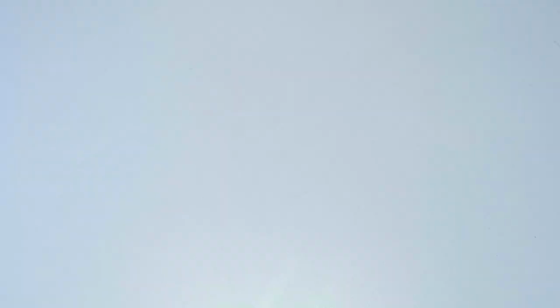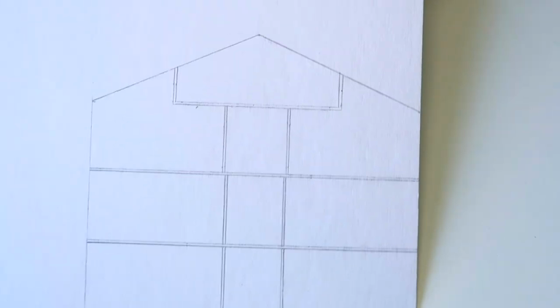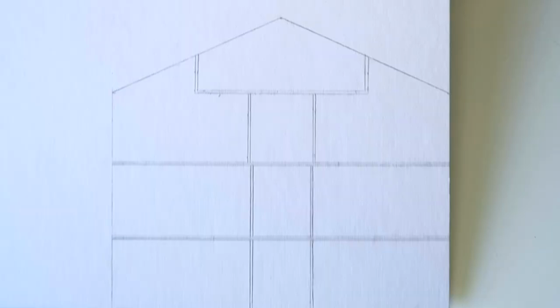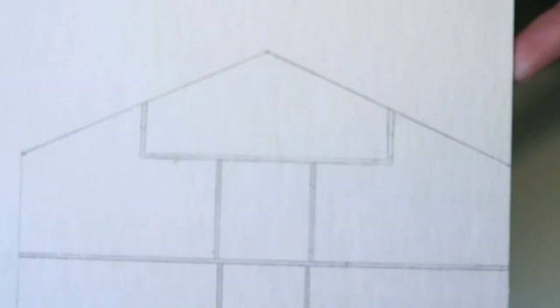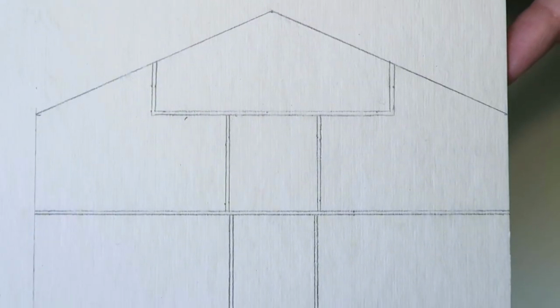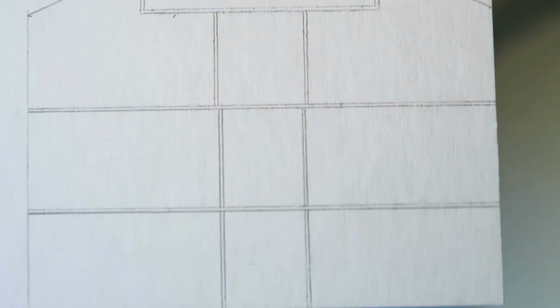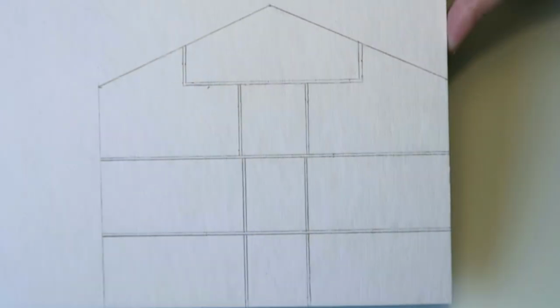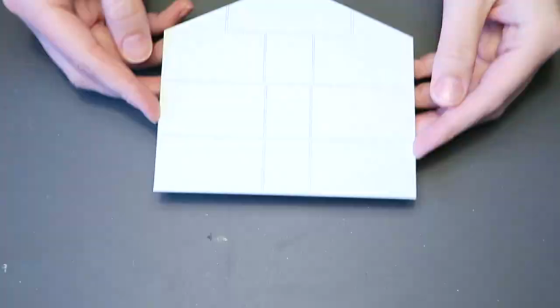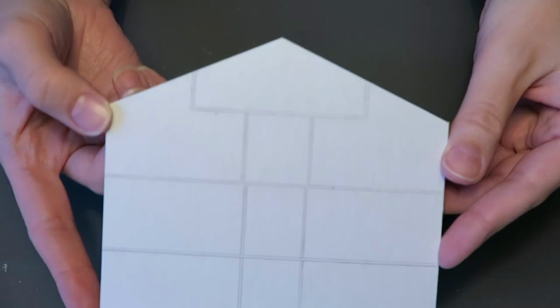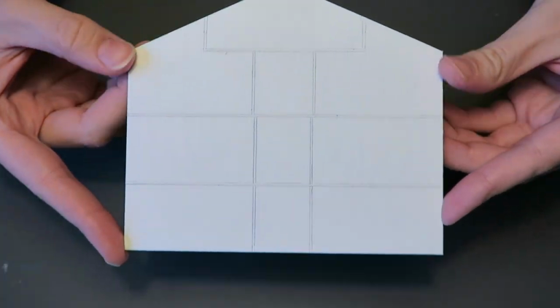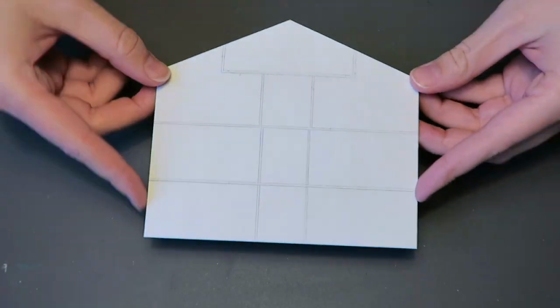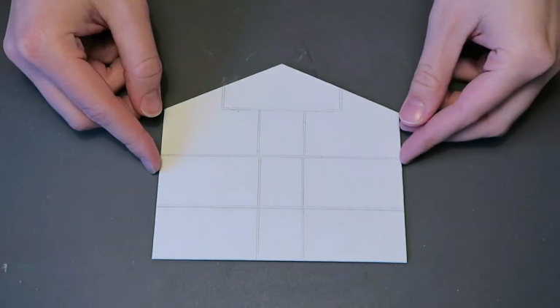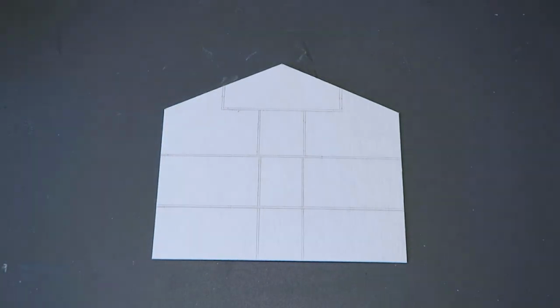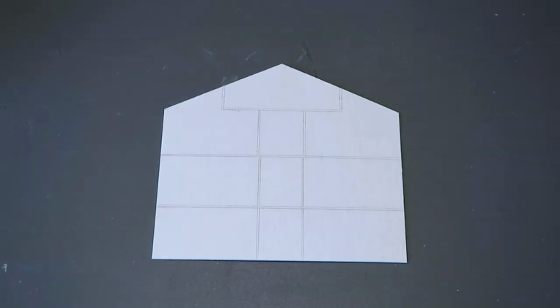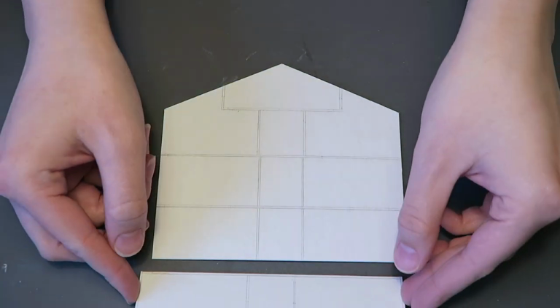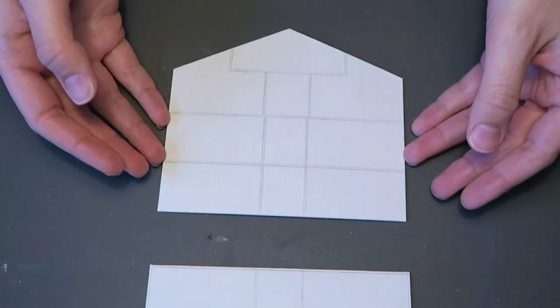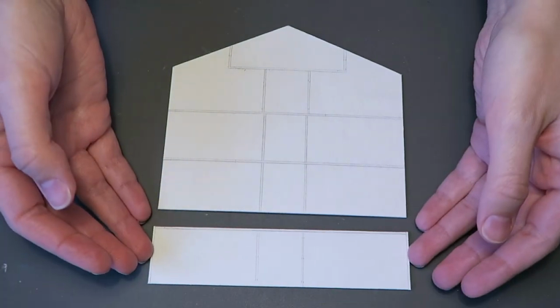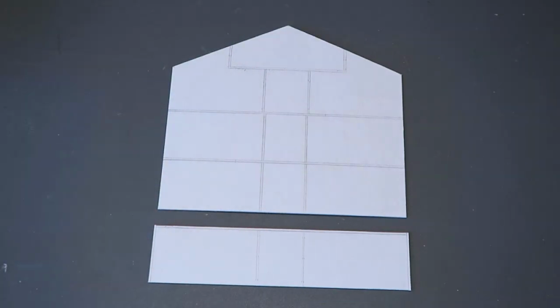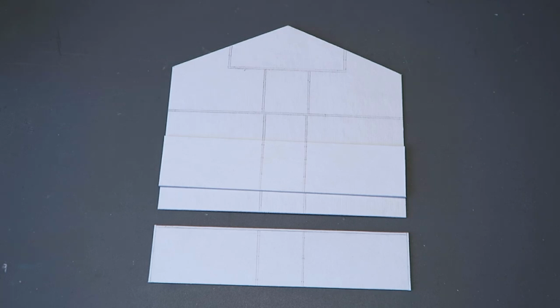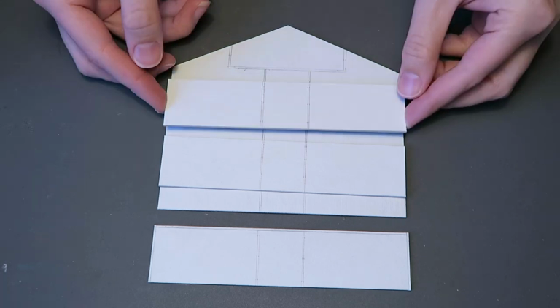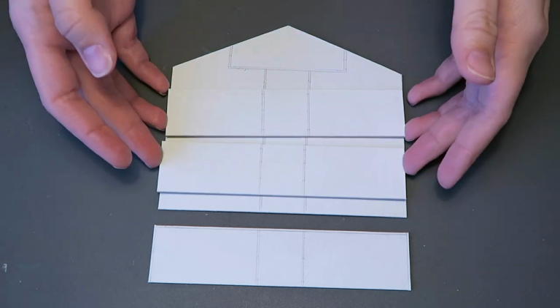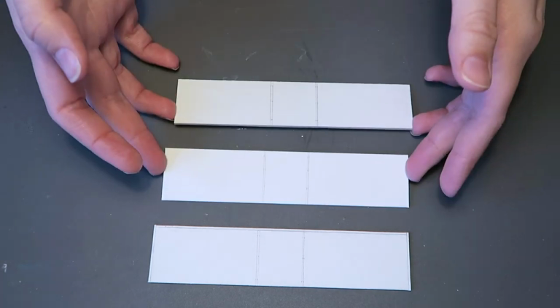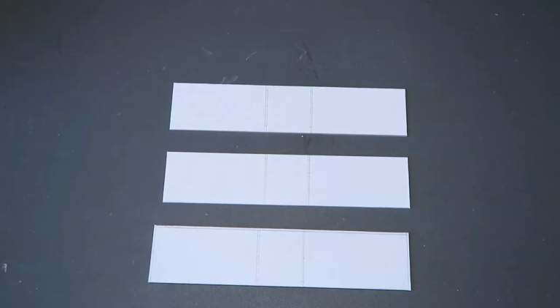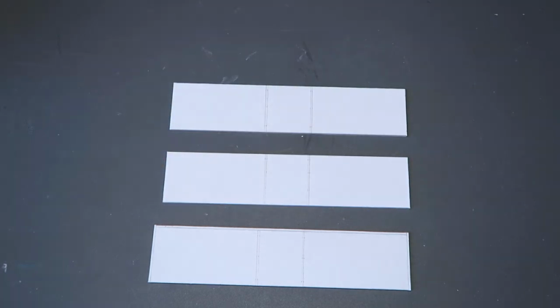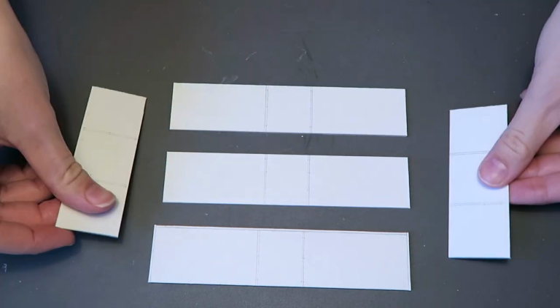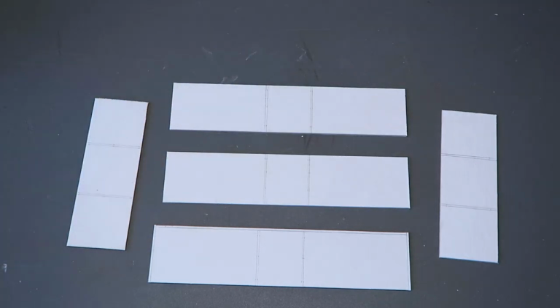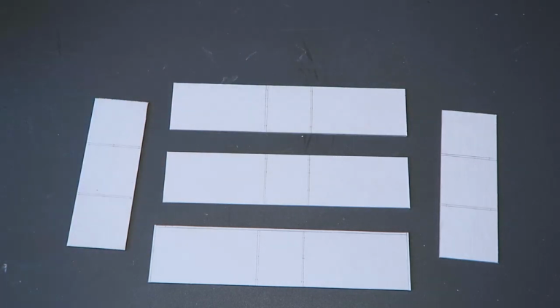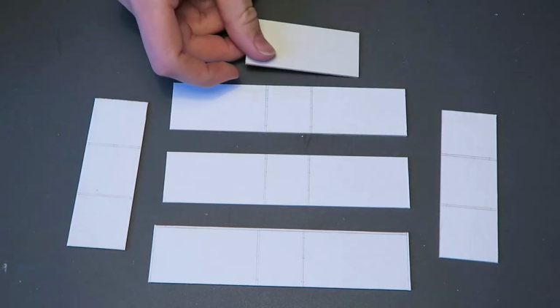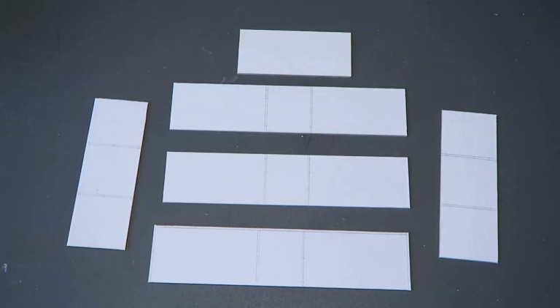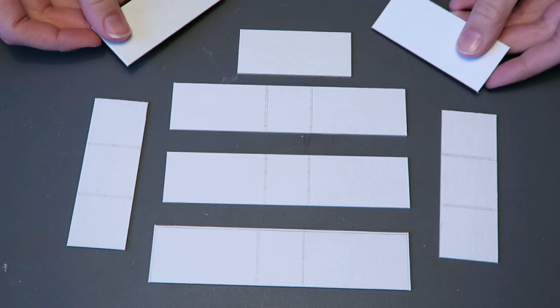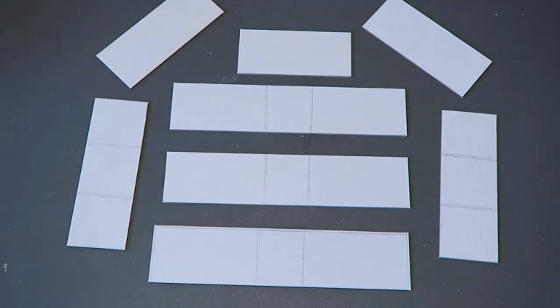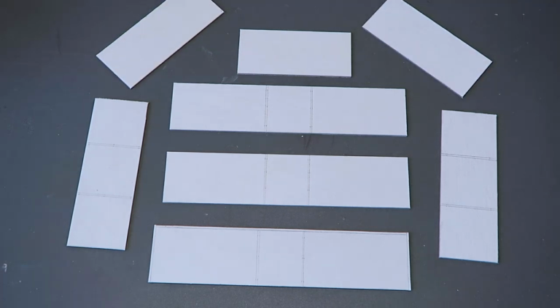I start out by drawing the layout on the back wall and cutting it out. I then take the three main floors and mark where the walls will go in pencil. Then the exterior walls, the attic floor, the roof, and the interior walls.